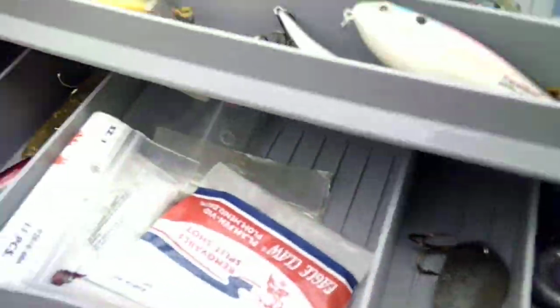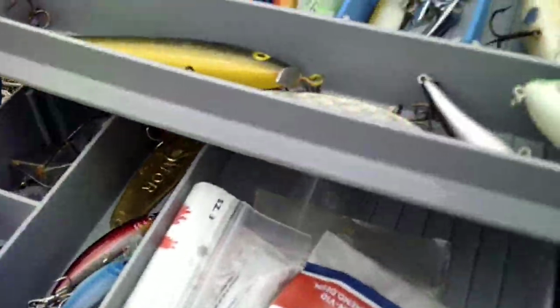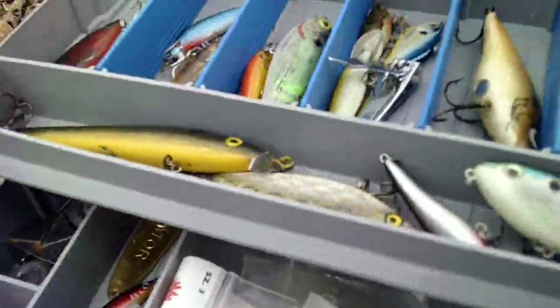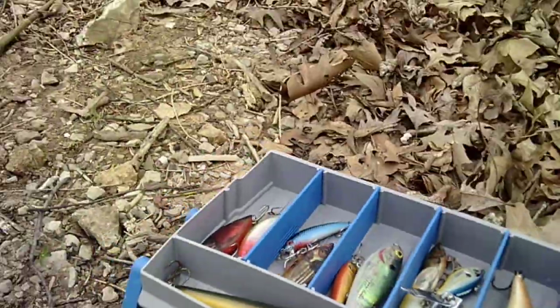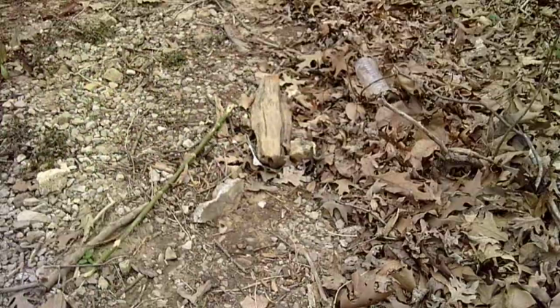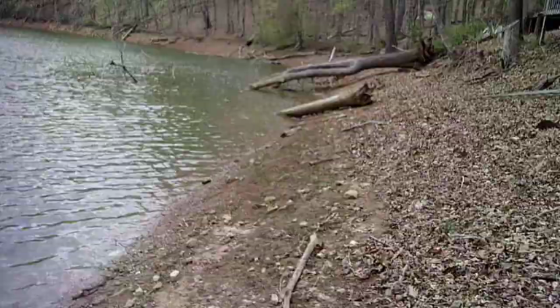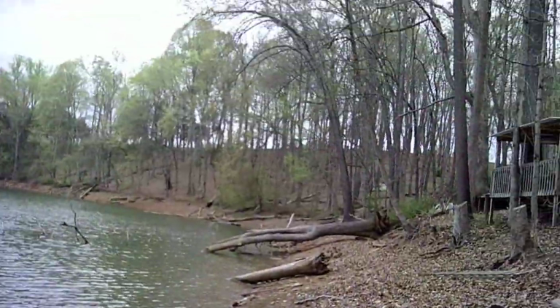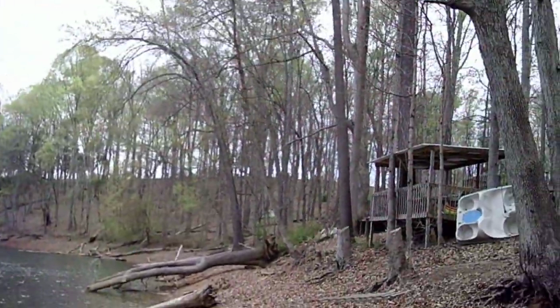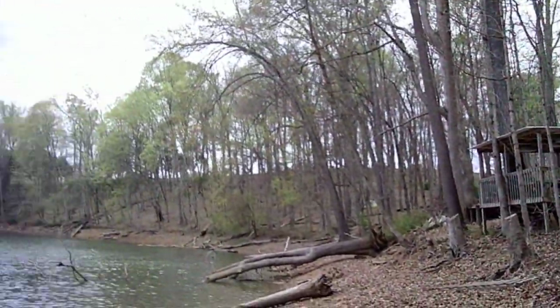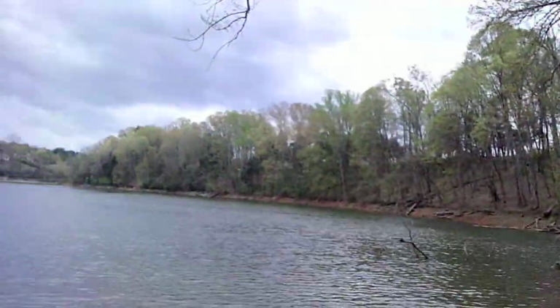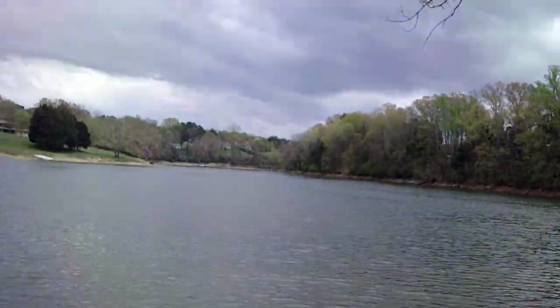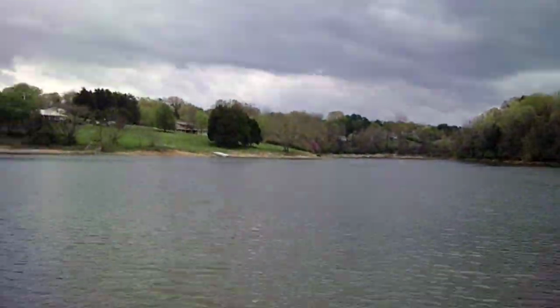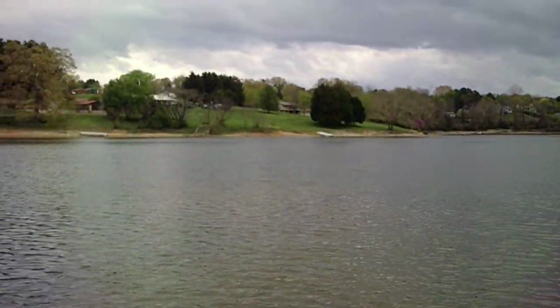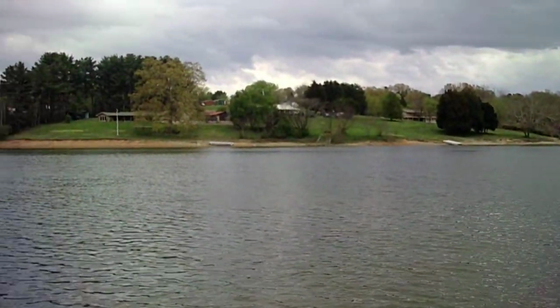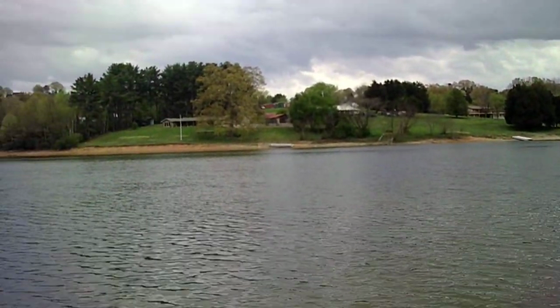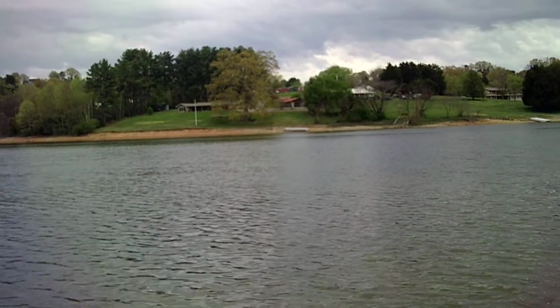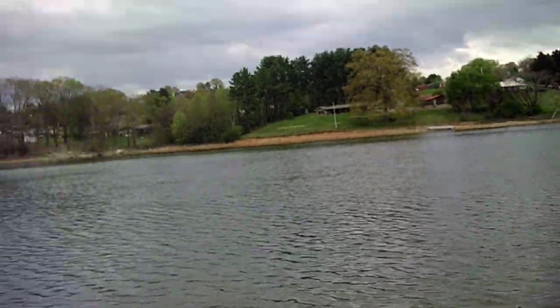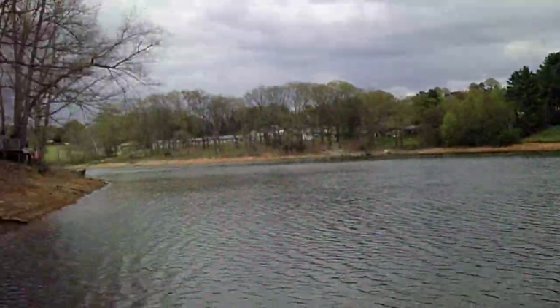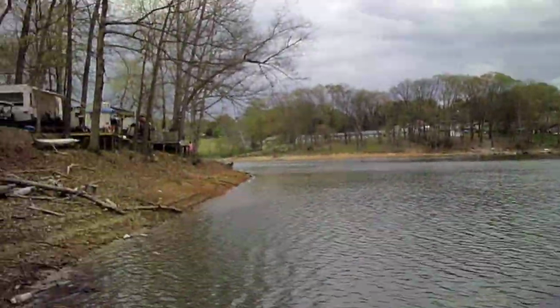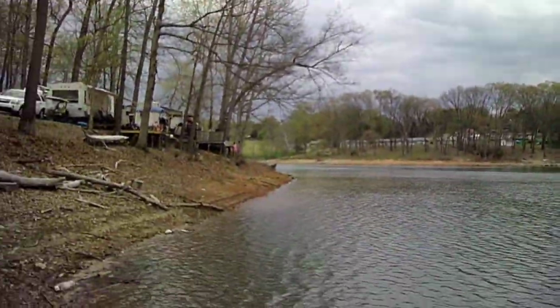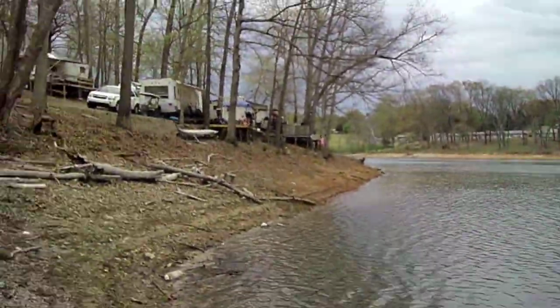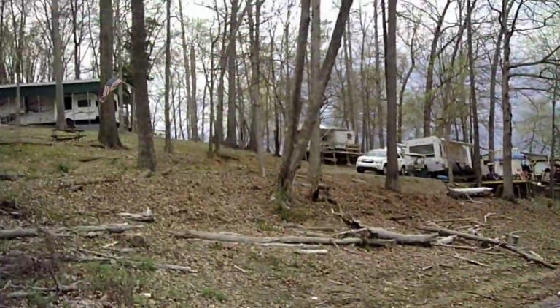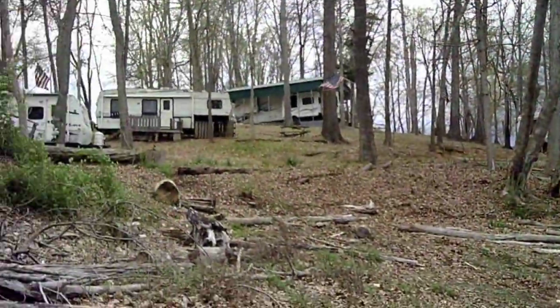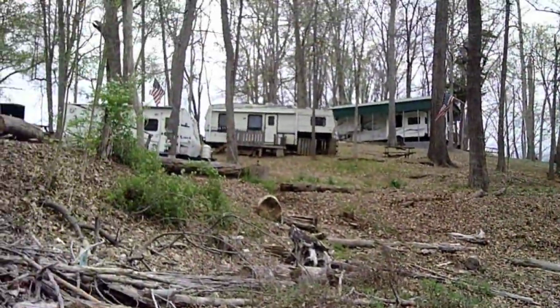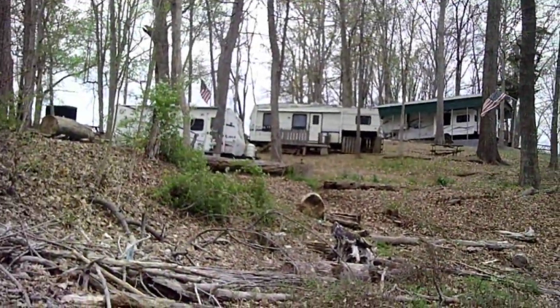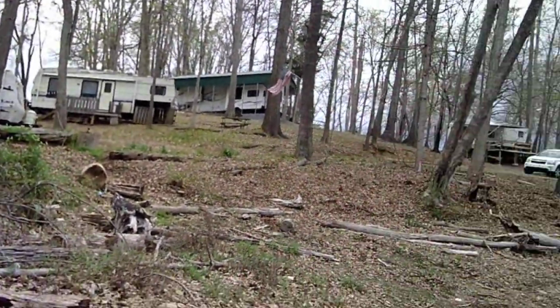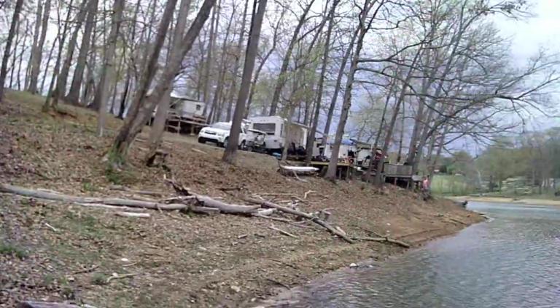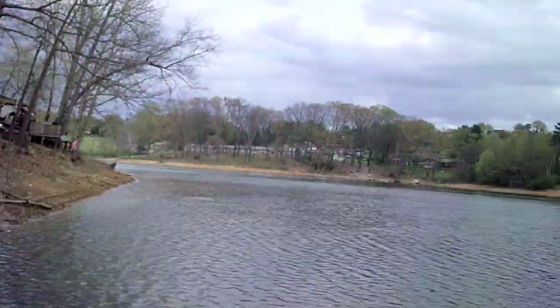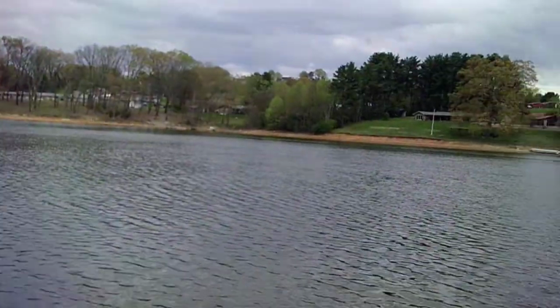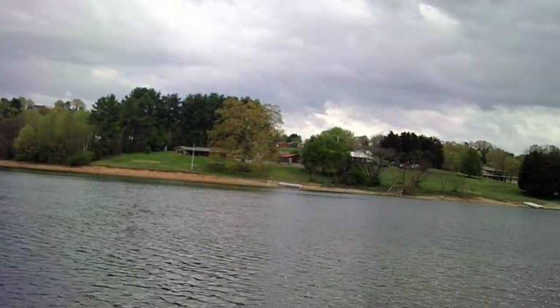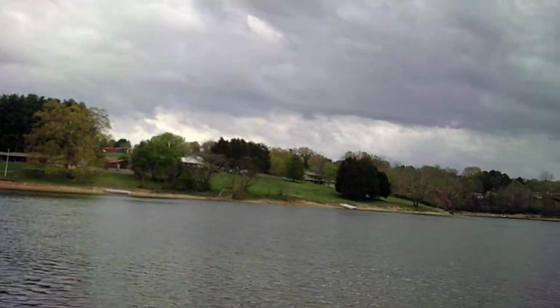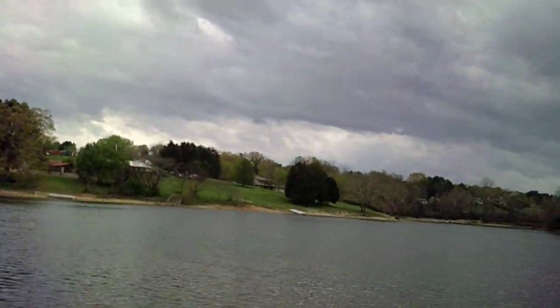Got some wind out here, can't cast very far — a lot of wind blowing. A few campers set up here, pretty good campground. I've camped quite a bit here over the years.